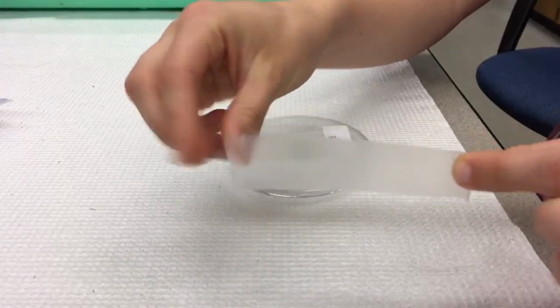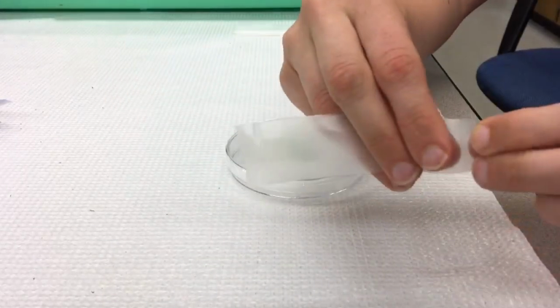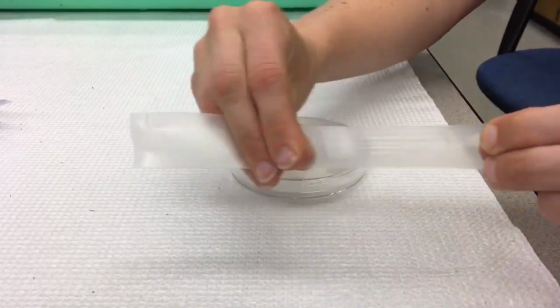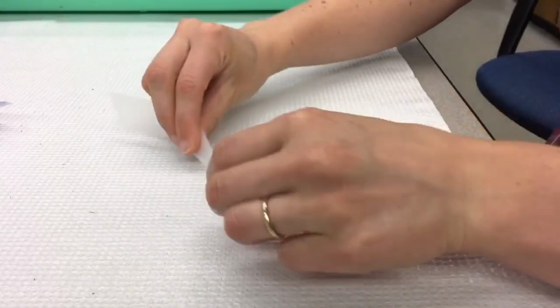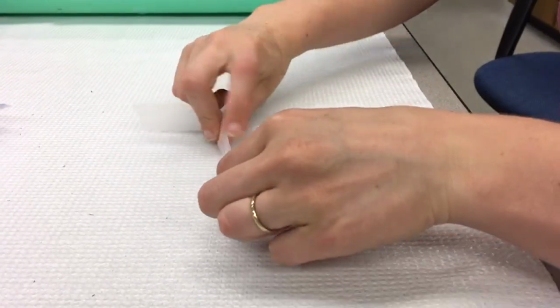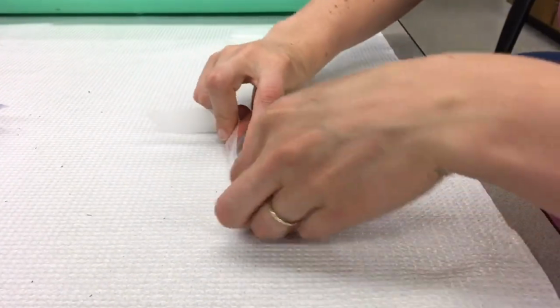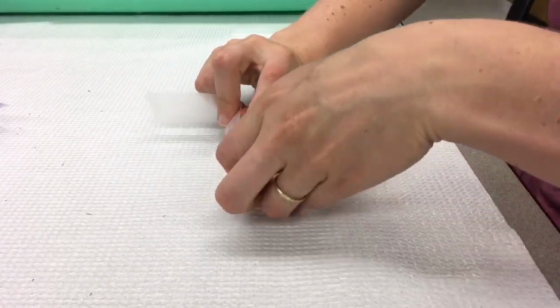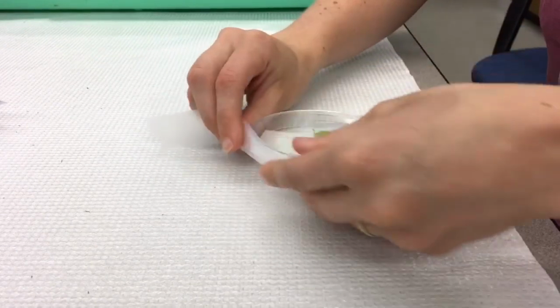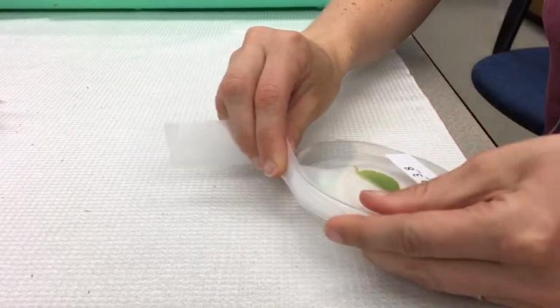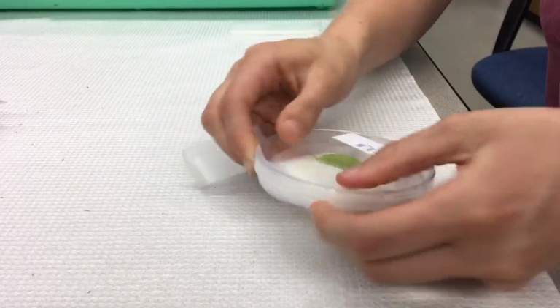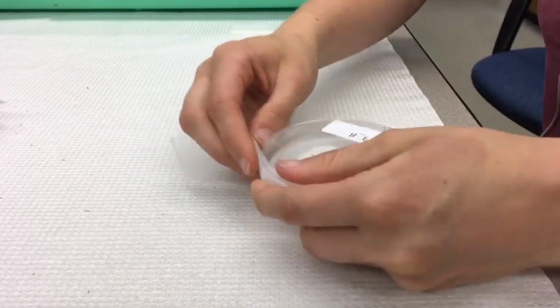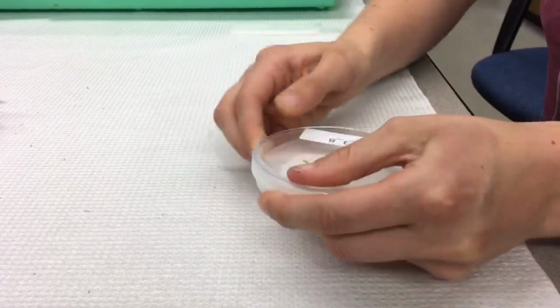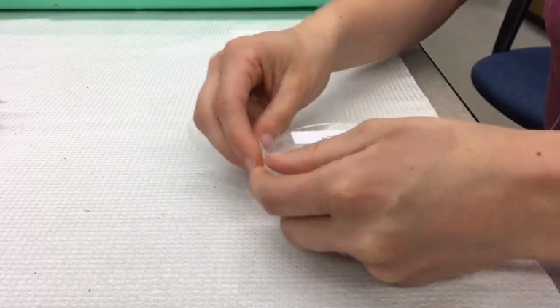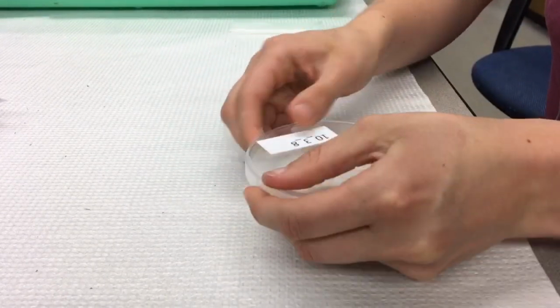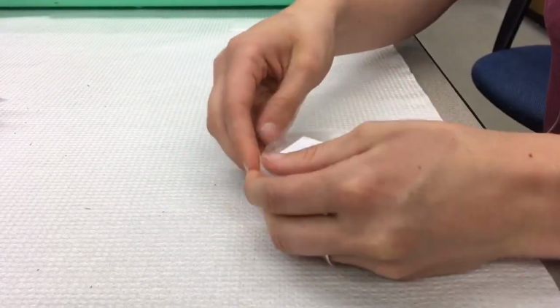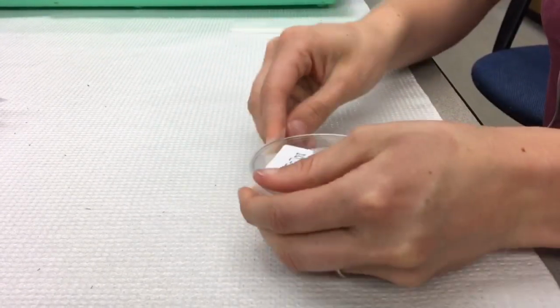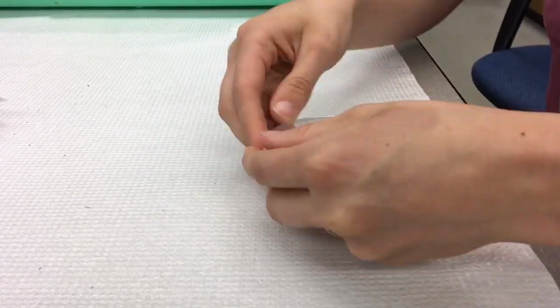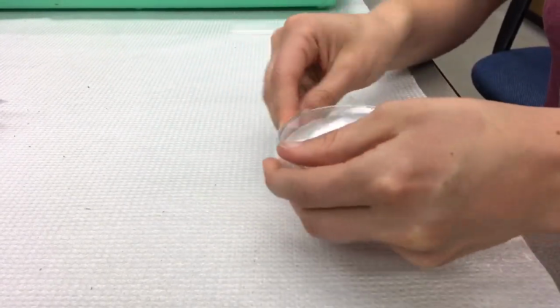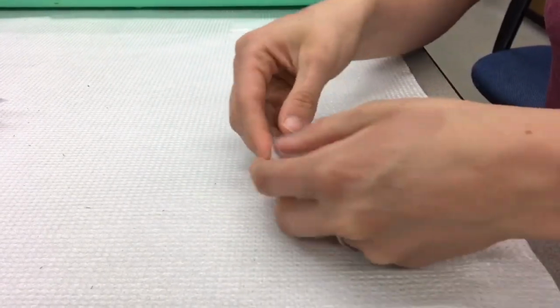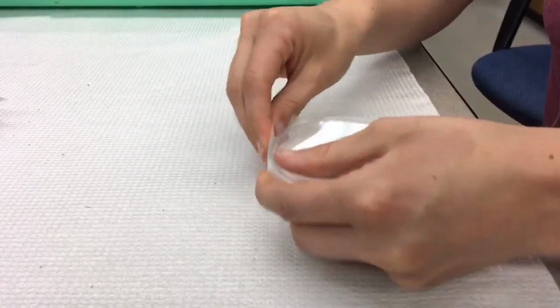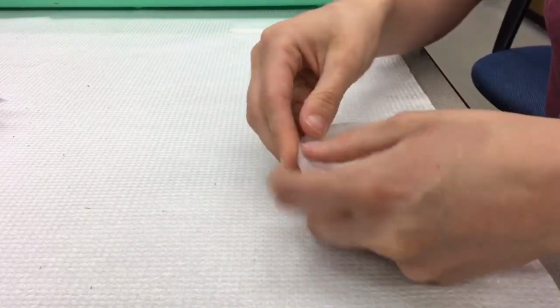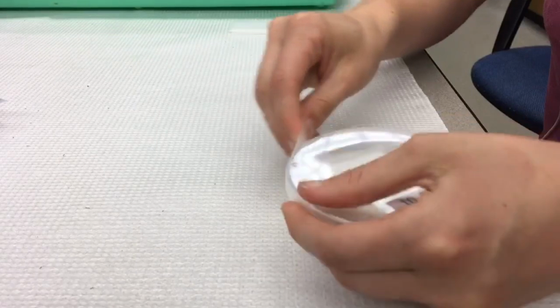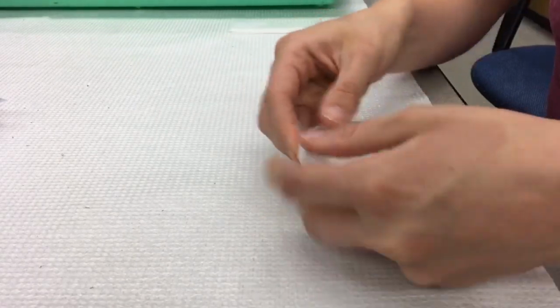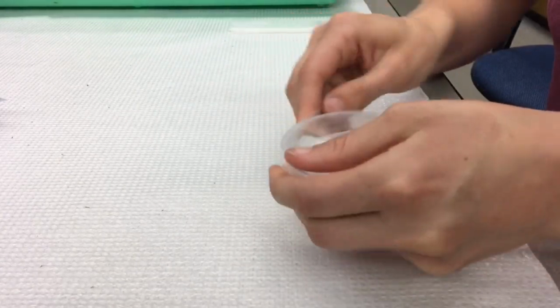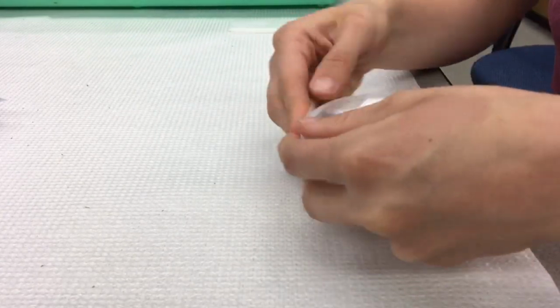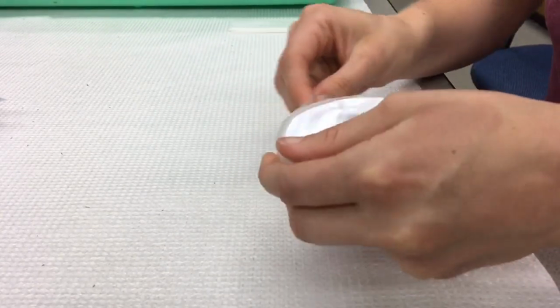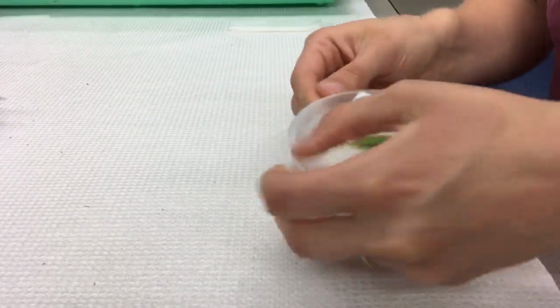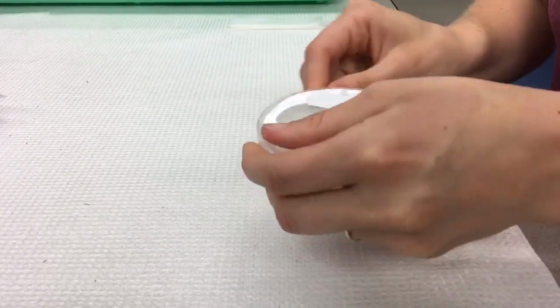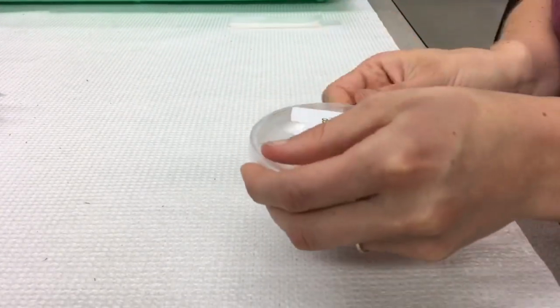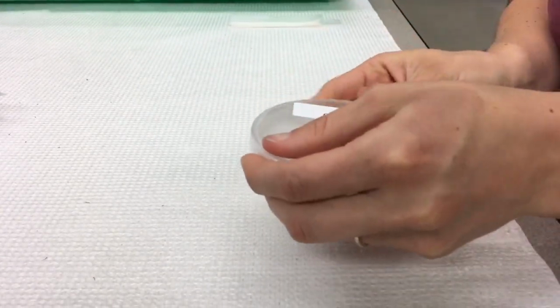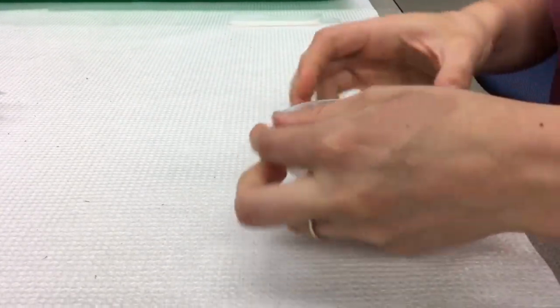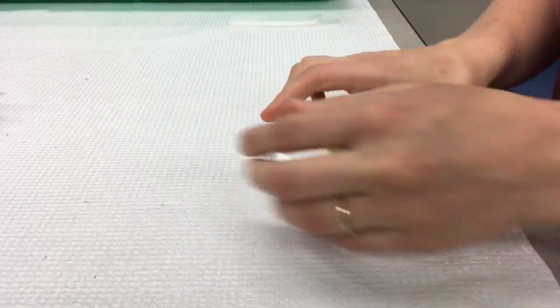Now we'll use parafilm, which is basically saran wrap, to seal the plate shut. Otherwise, the tiny larvae can crawl right out. Oh wow, we certainly don't want that! Indeed, Pod, we don't!